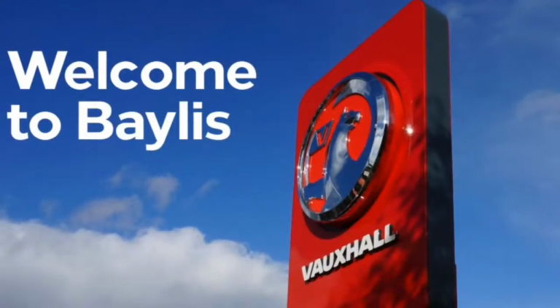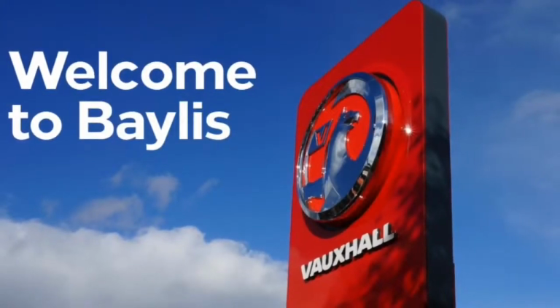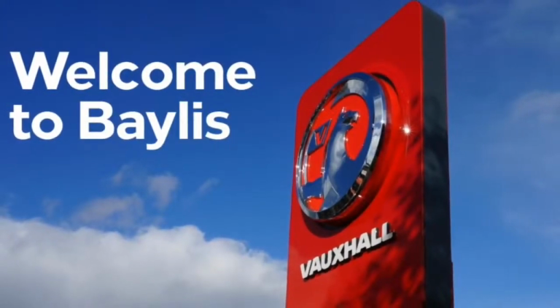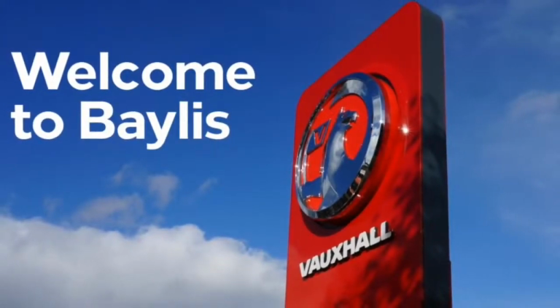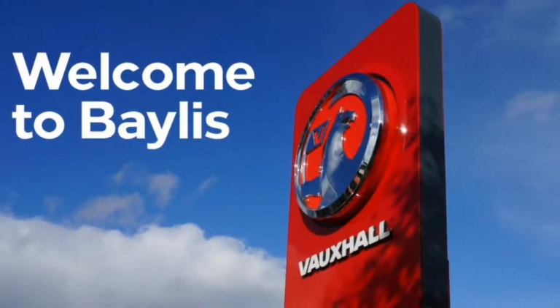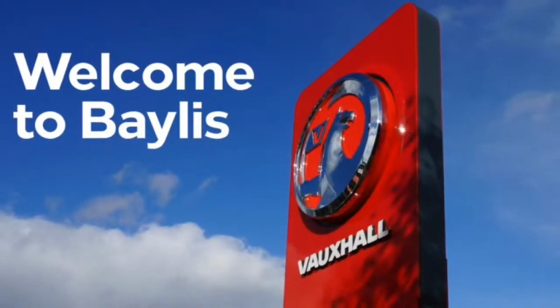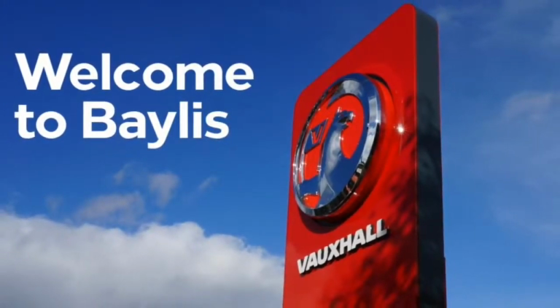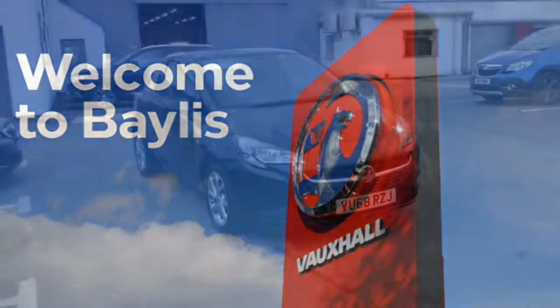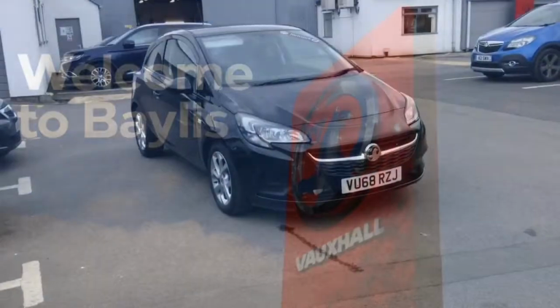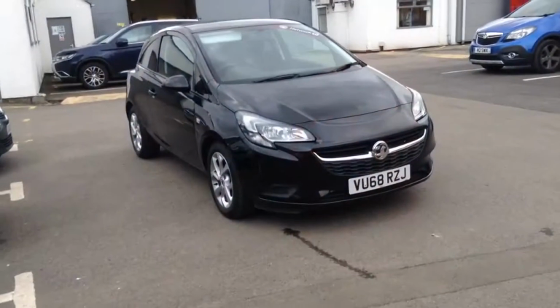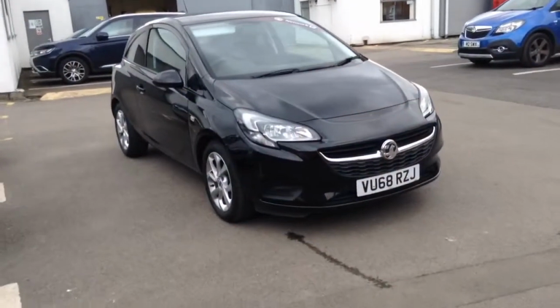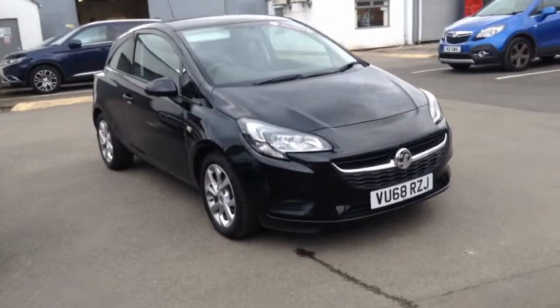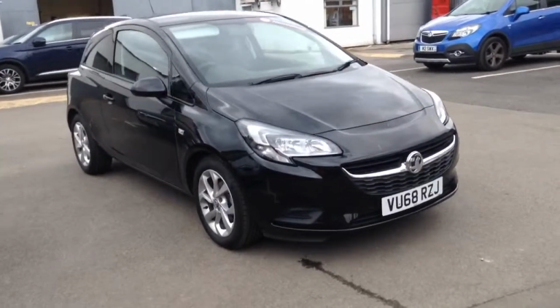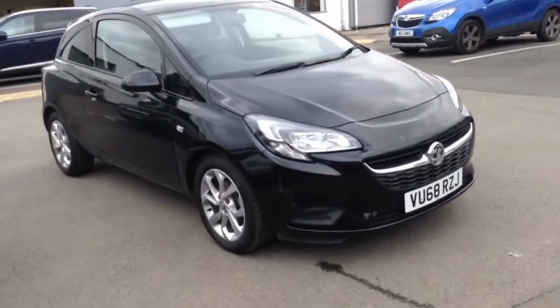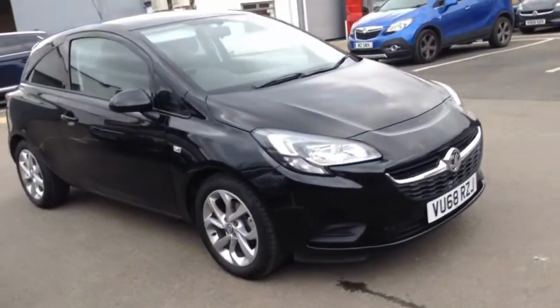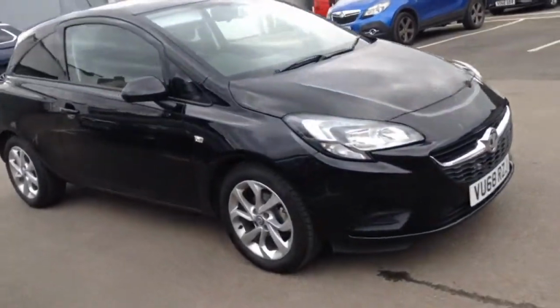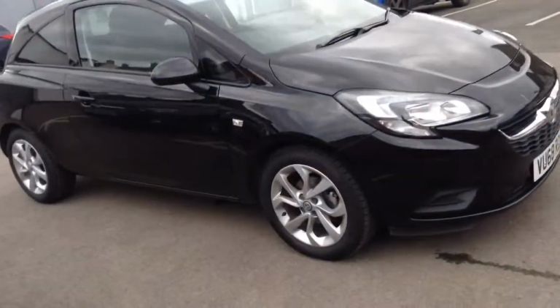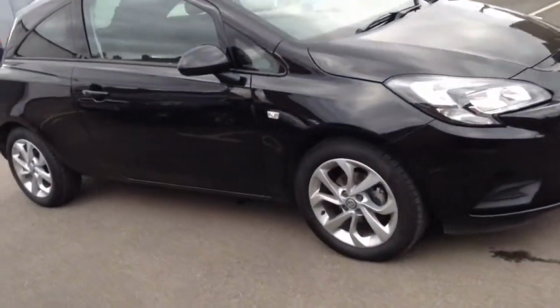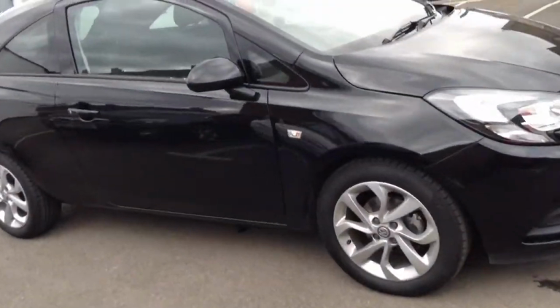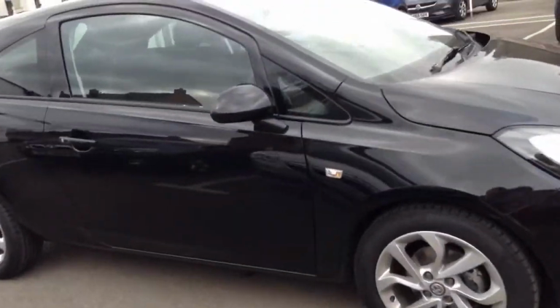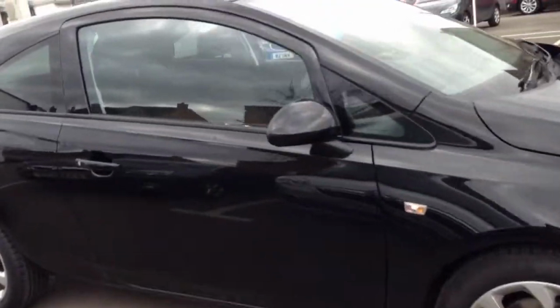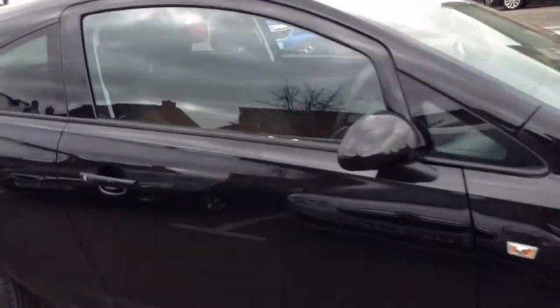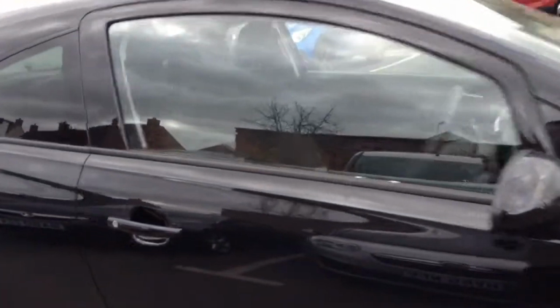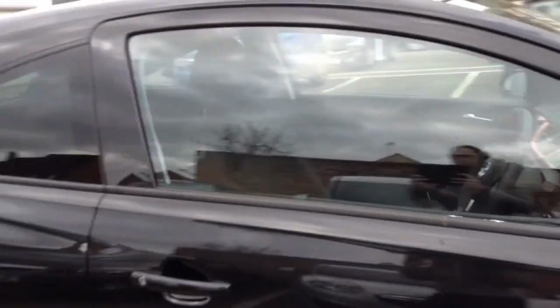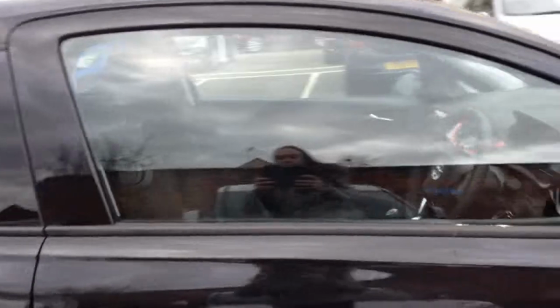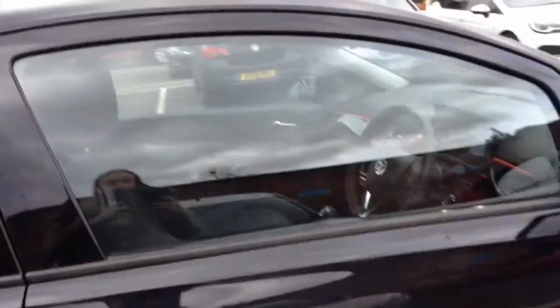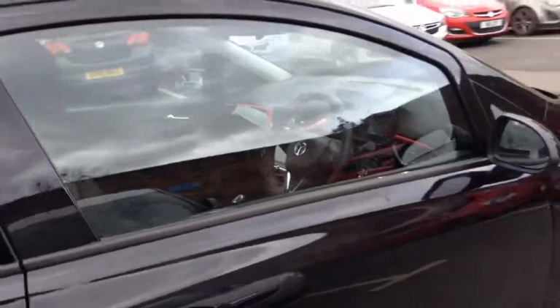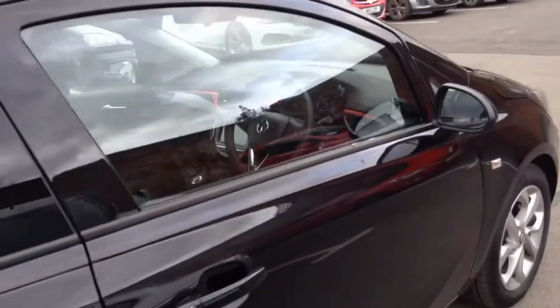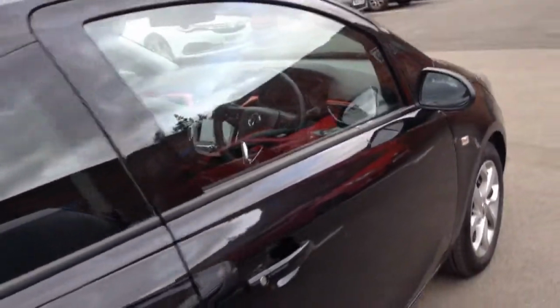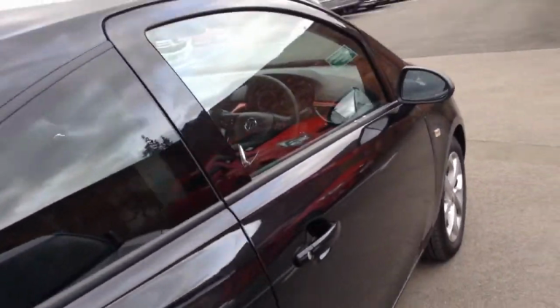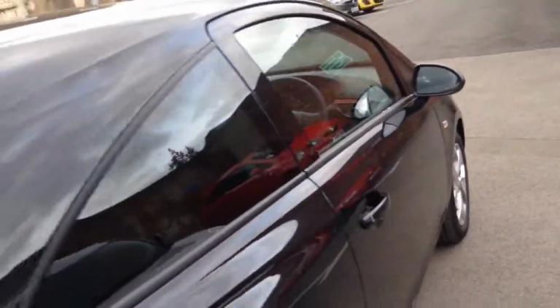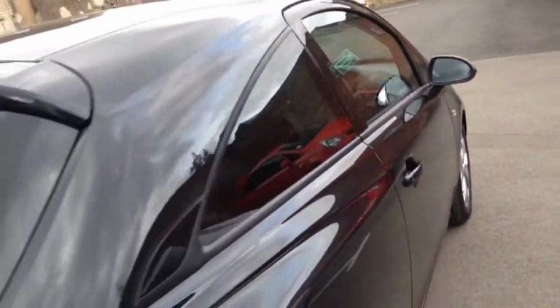Hello, today we are viewing a Vauxhall Corsa Sport 1.4 petrol engine with 3,416 miles, finished in mineral black. This is a network here approved vehicle and comes with a minimum of 12 months warranty.